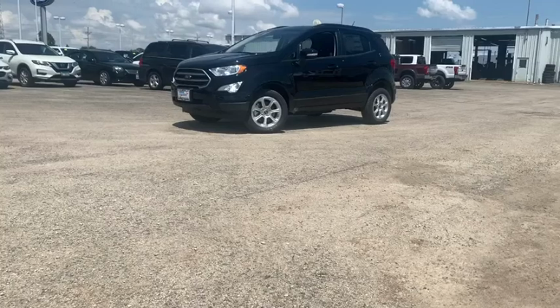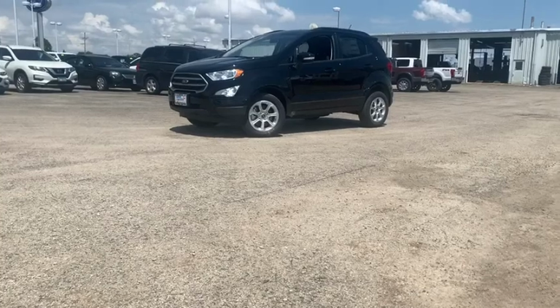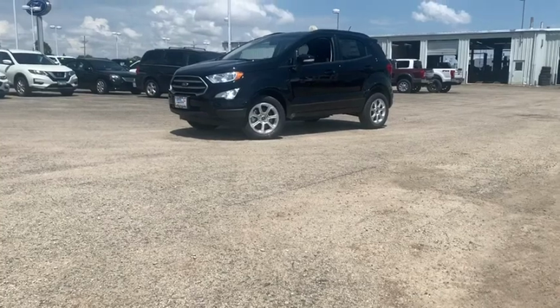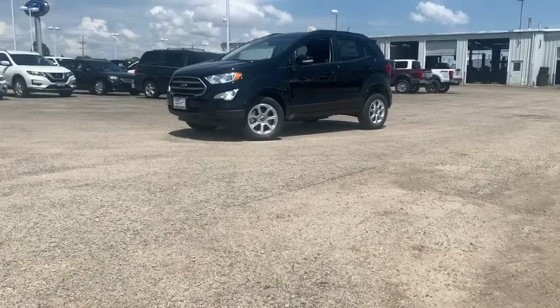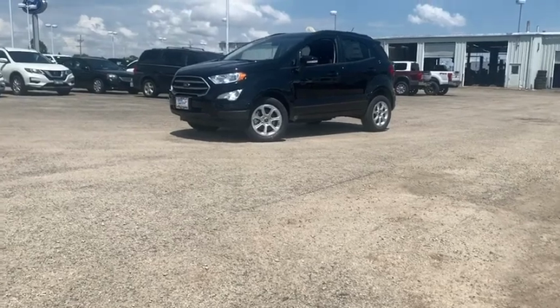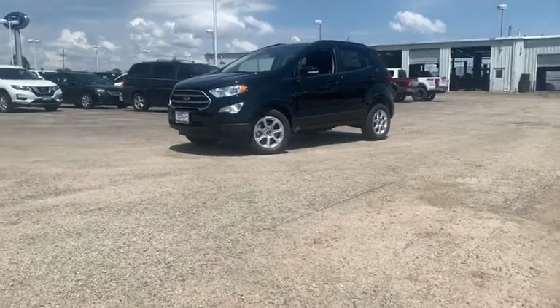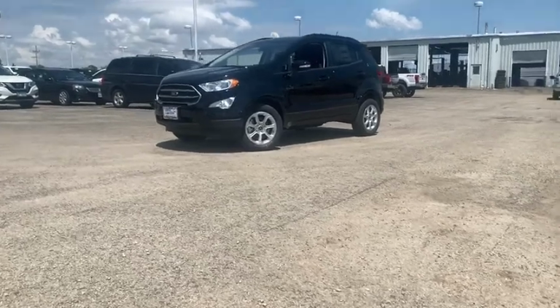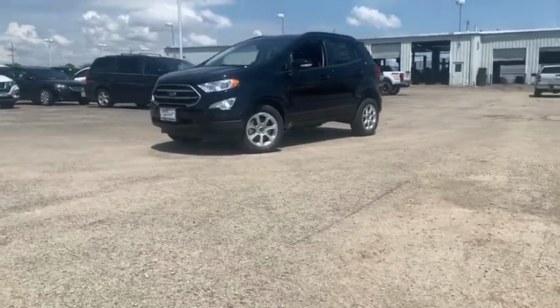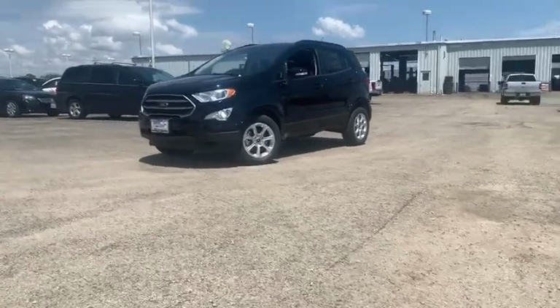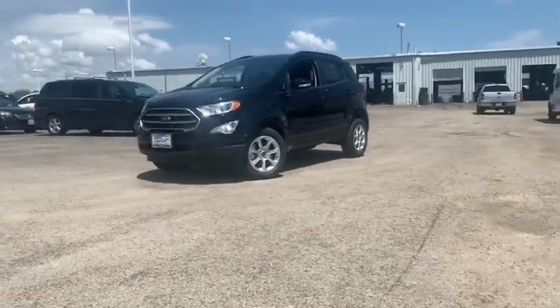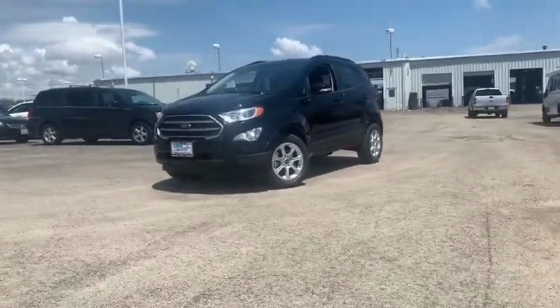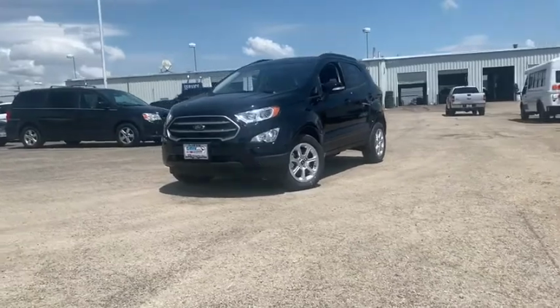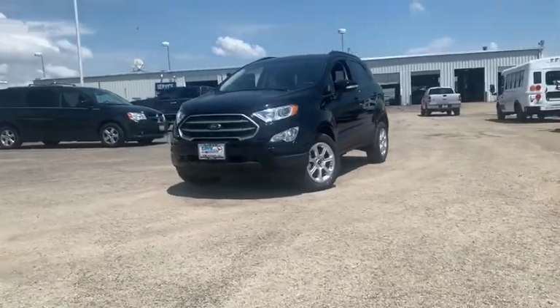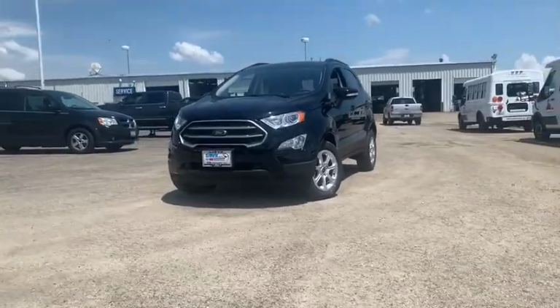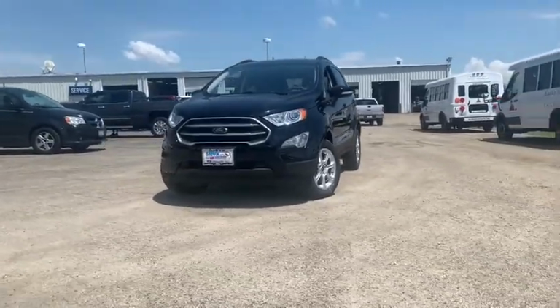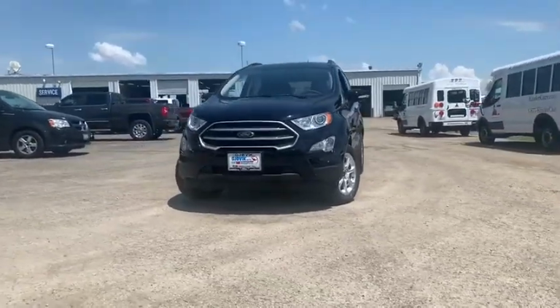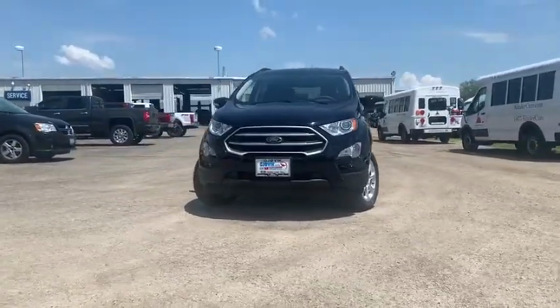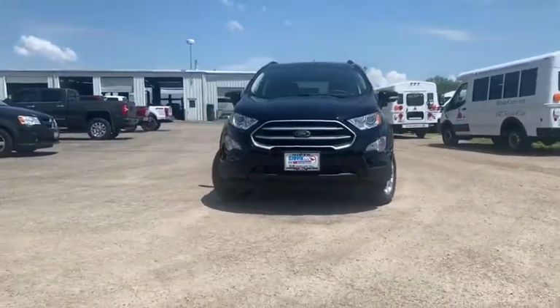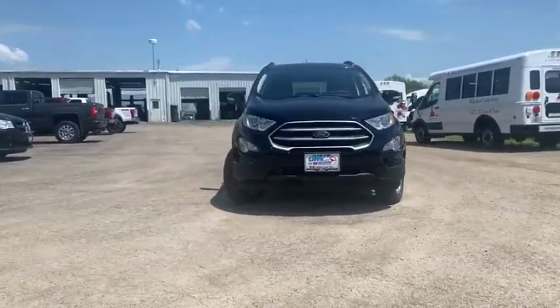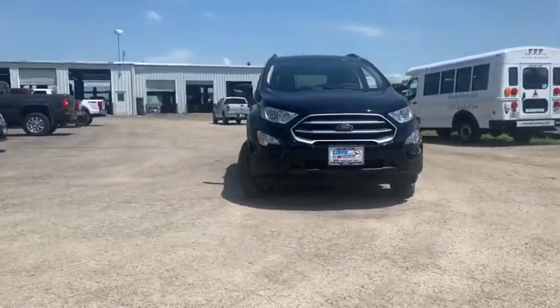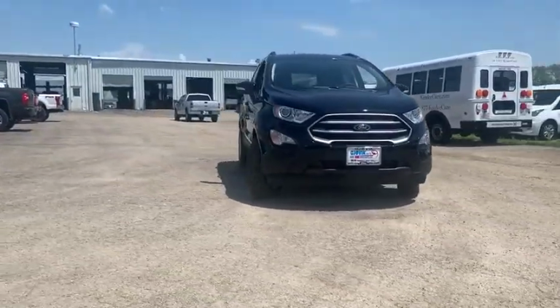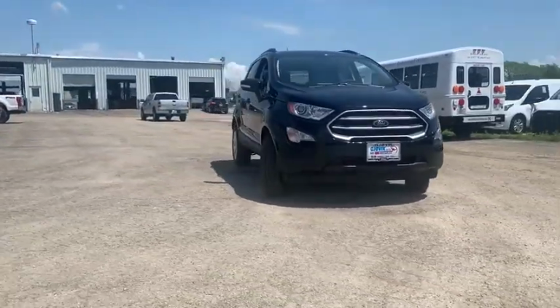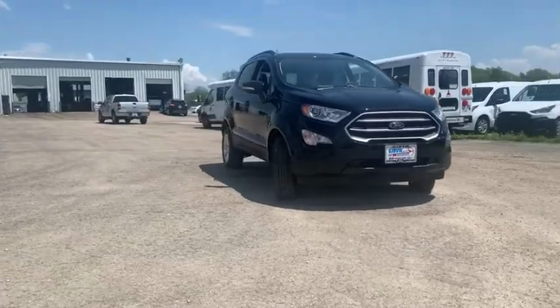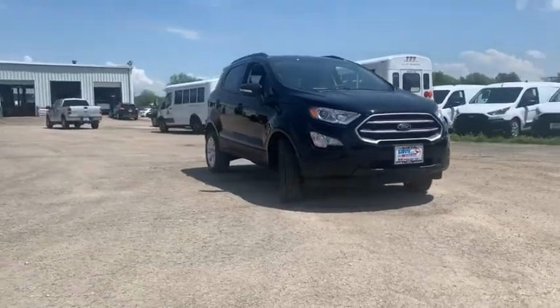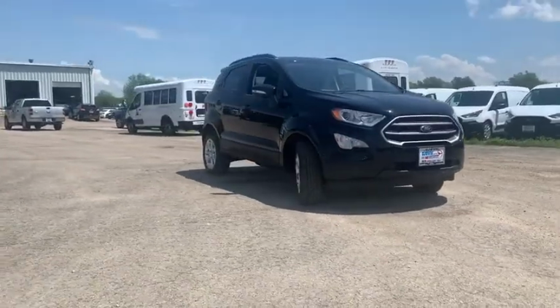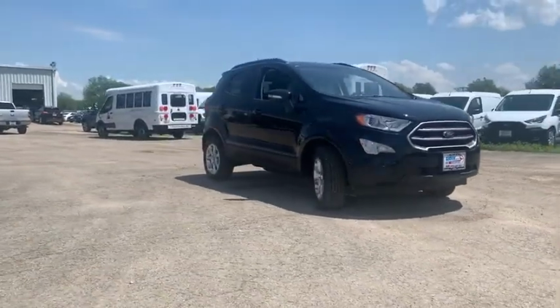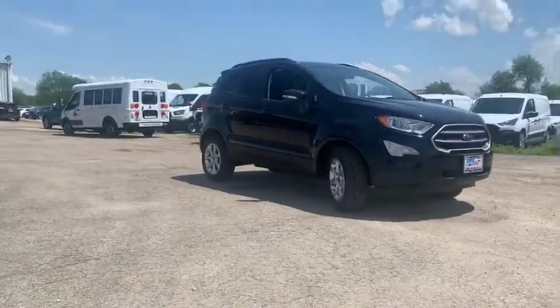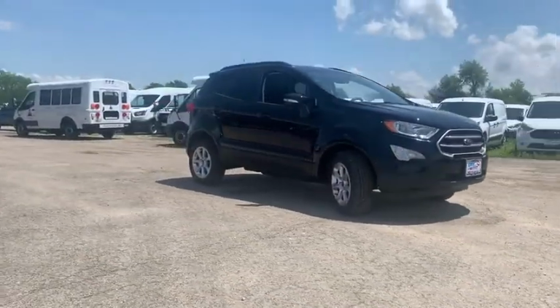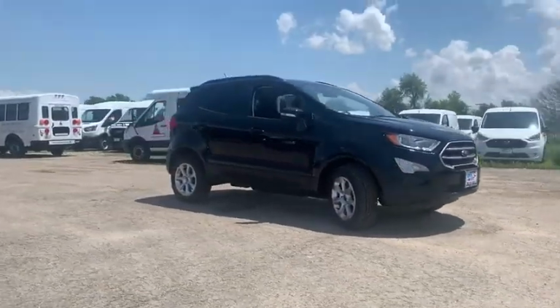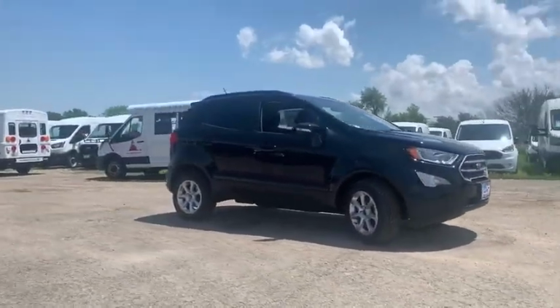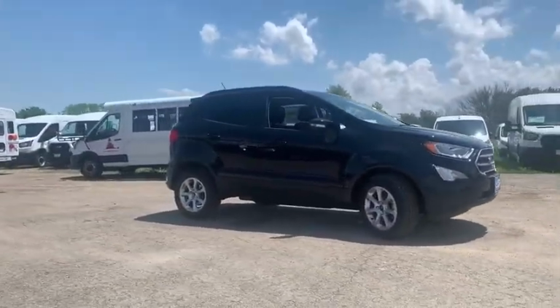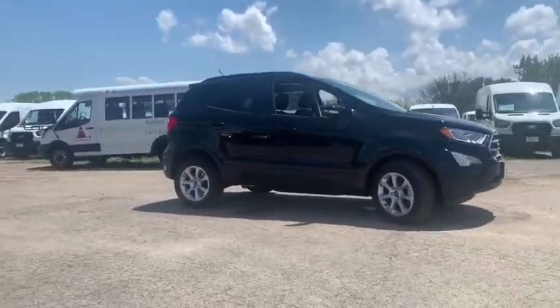Looking for the right vehicle? Check out the 2020 Ford EcoSport. The Ford EcoSport has an upgraded interior that provides you all the features you could ever want. It also offers you the functionality of an SUV, but in a size where you feel in control.